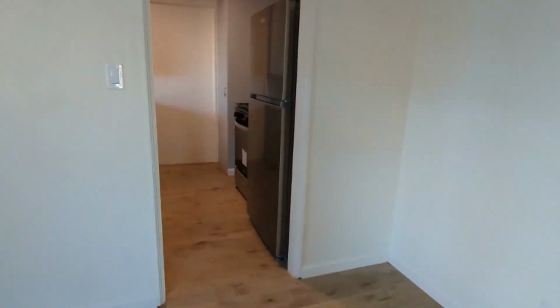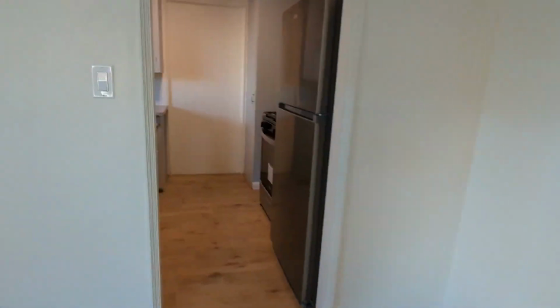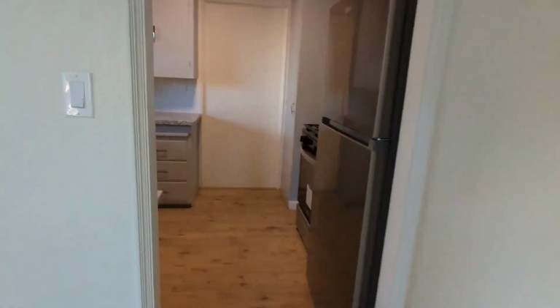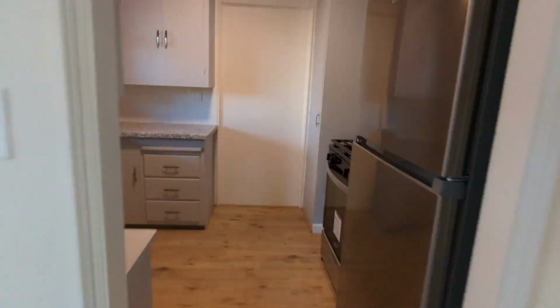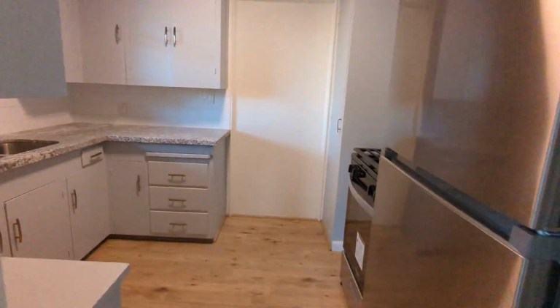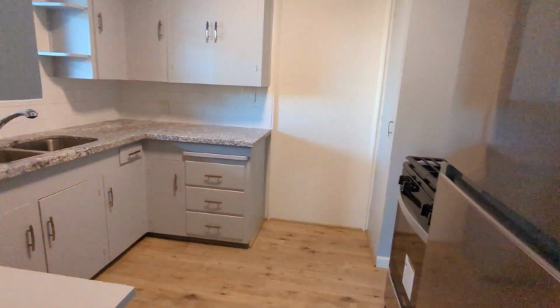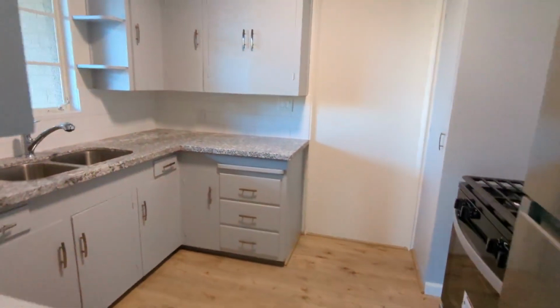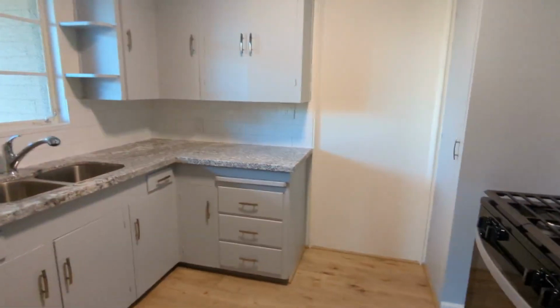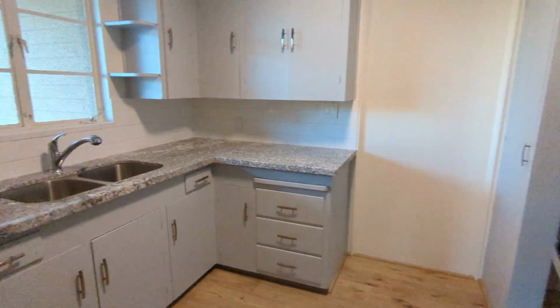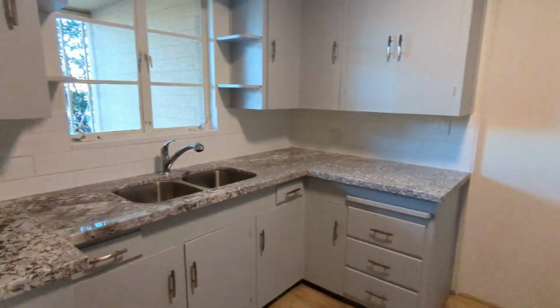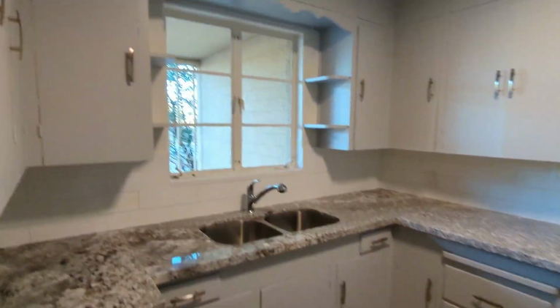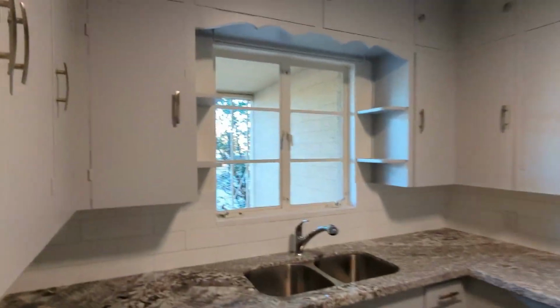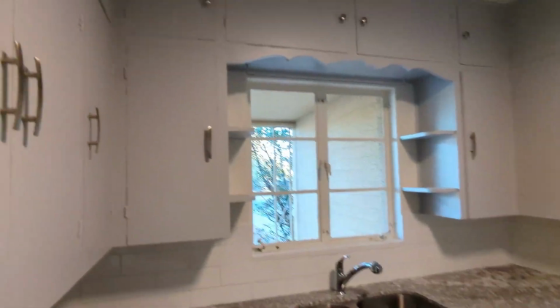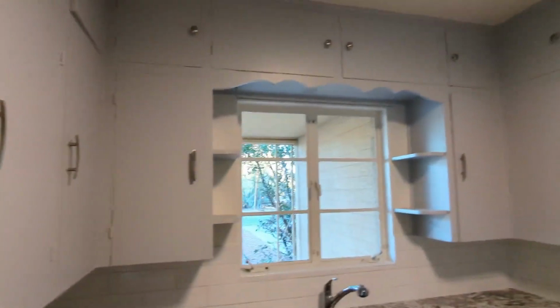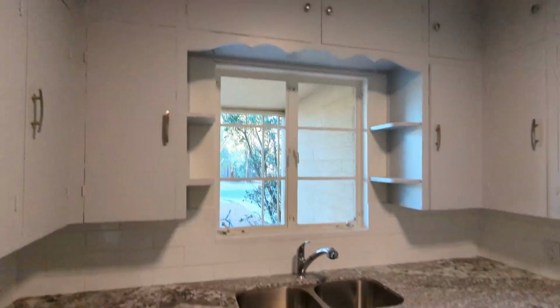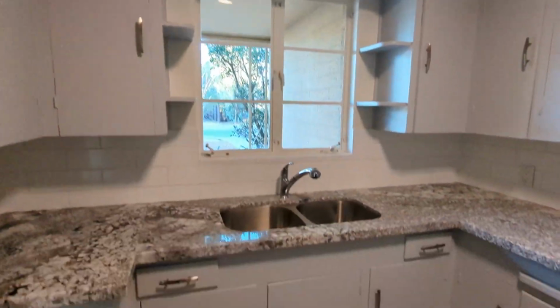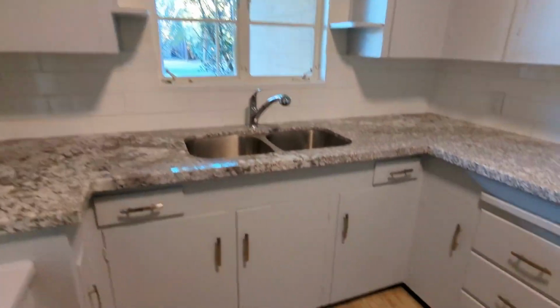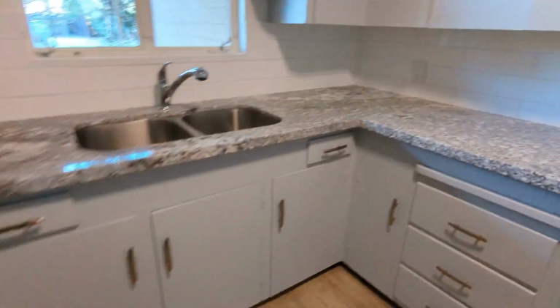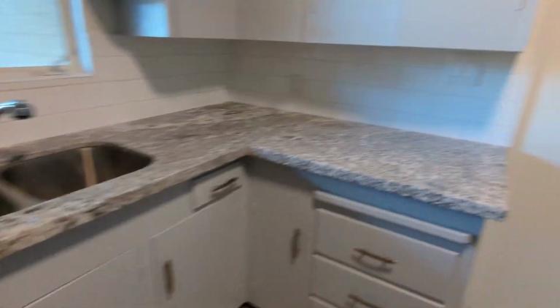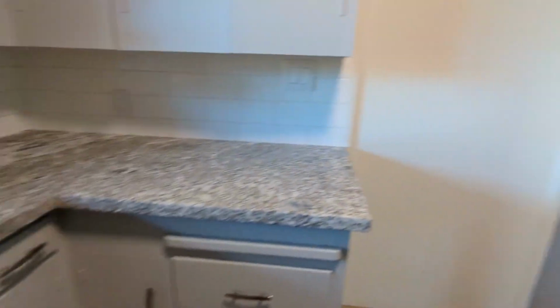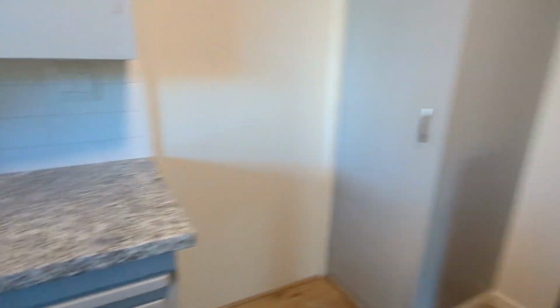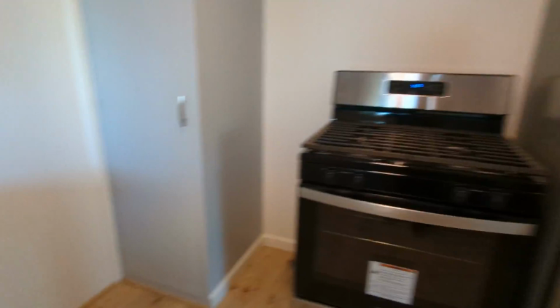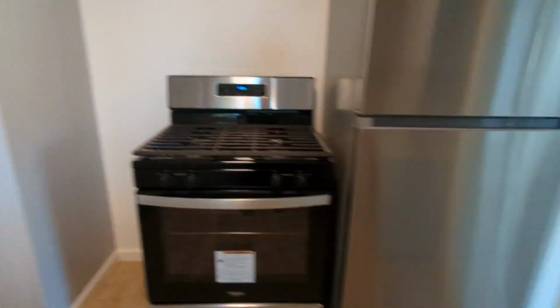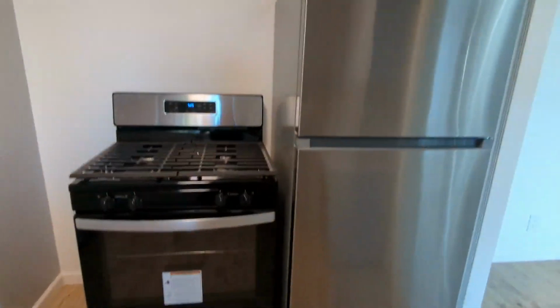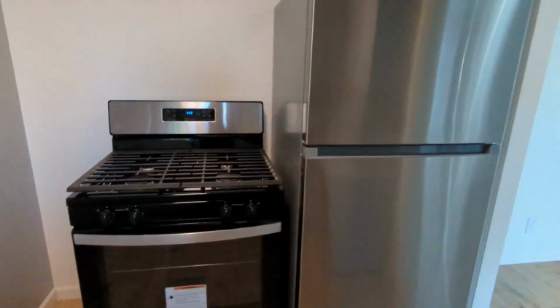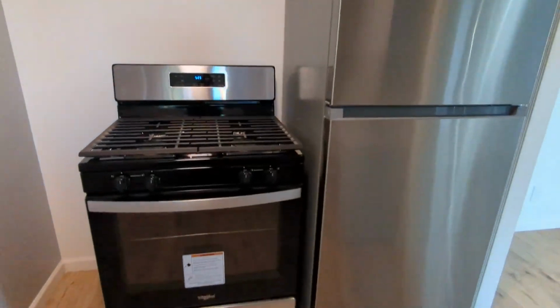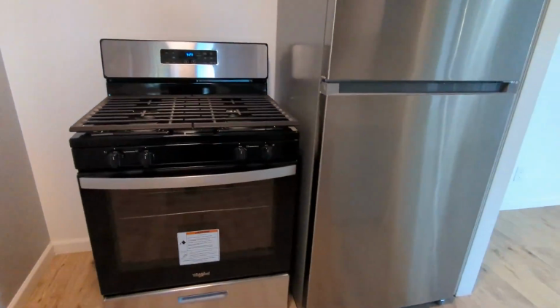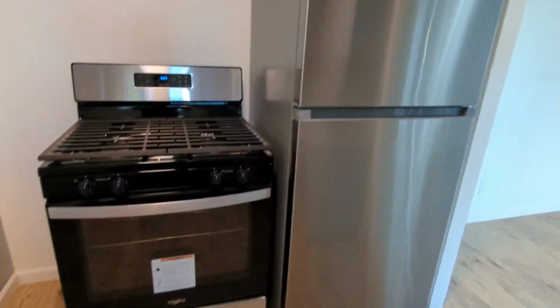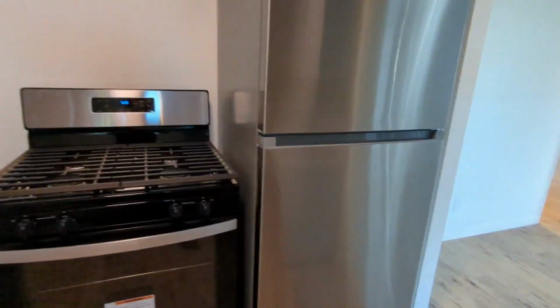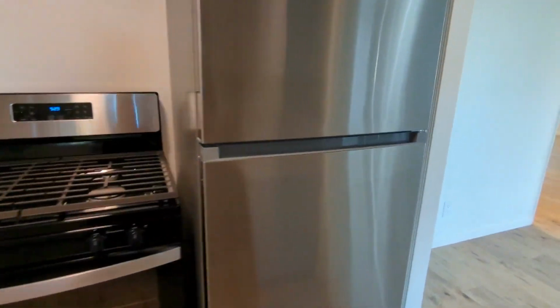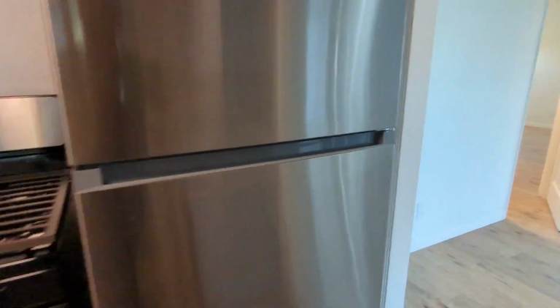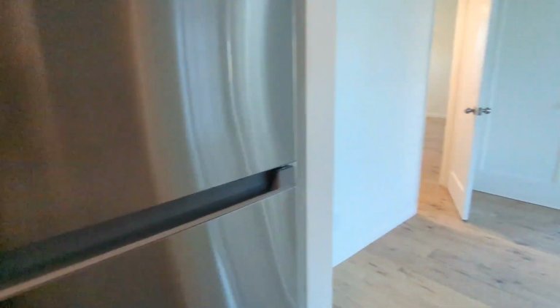And then here's the kitchen. Plenty of cabinets, as you can see here. And then here's stainless steel, gas stove, and refrigerator, freezer.